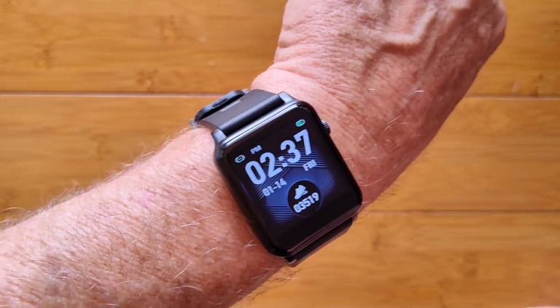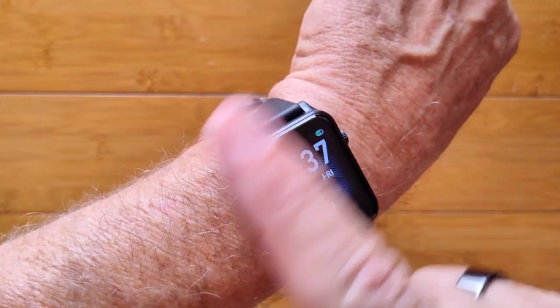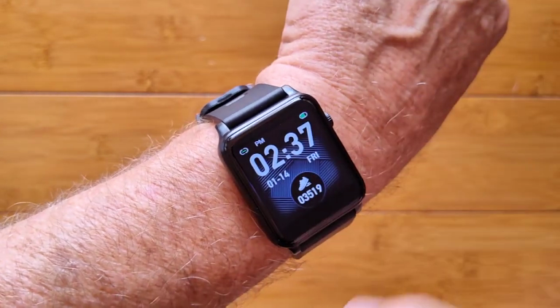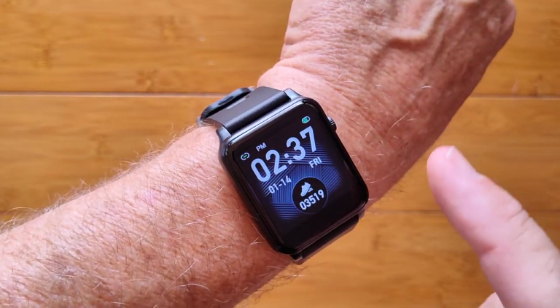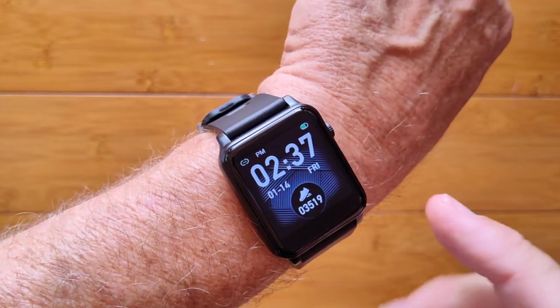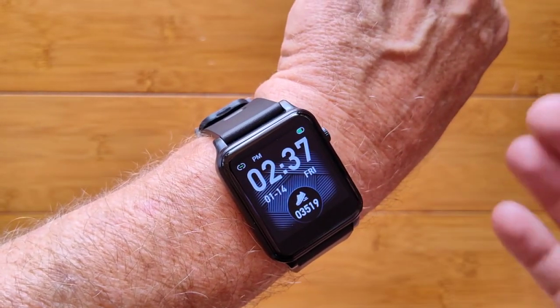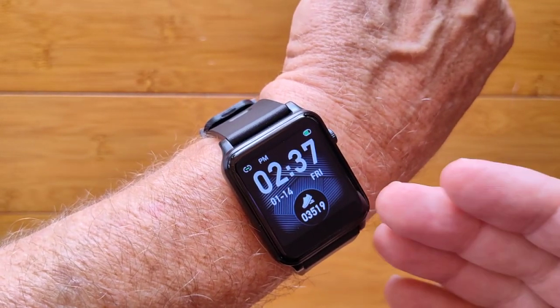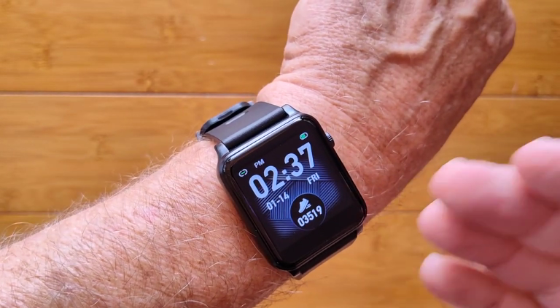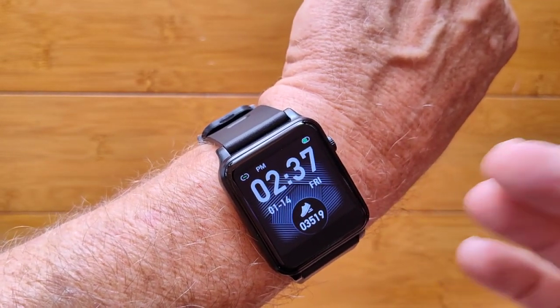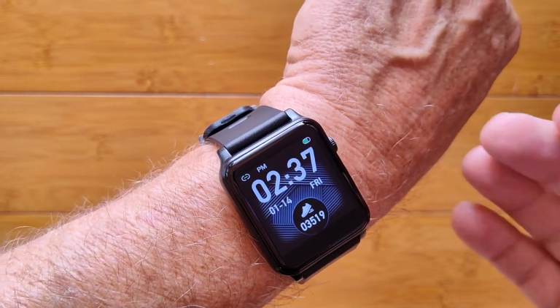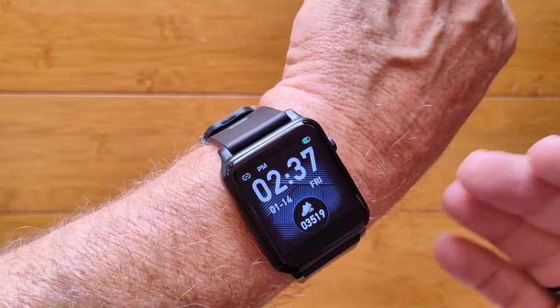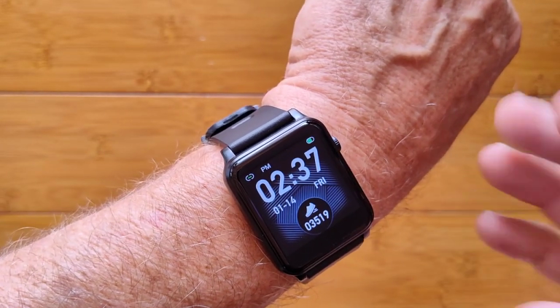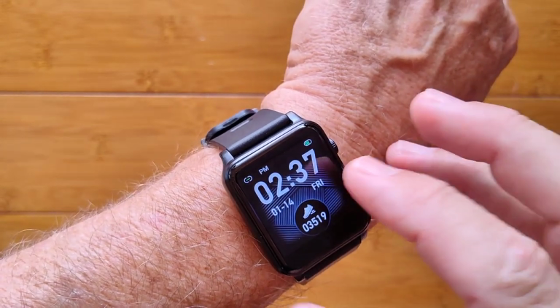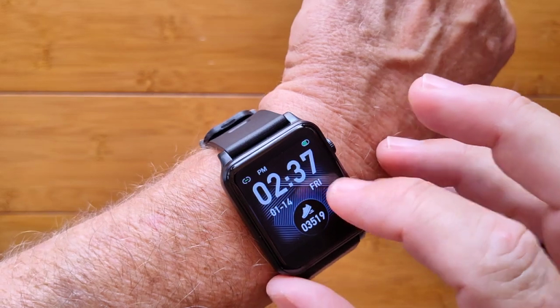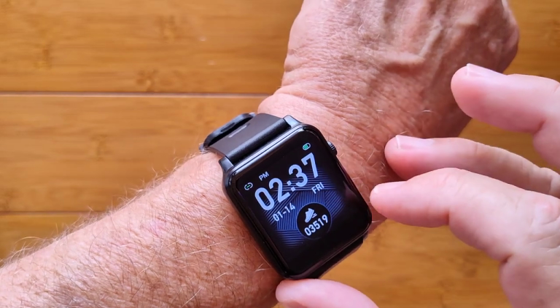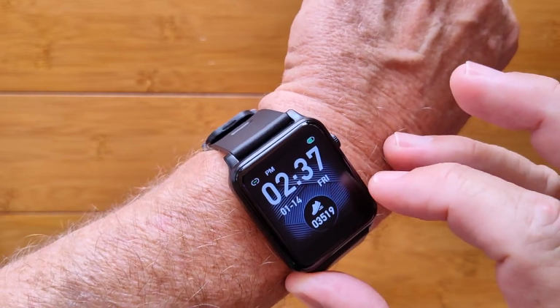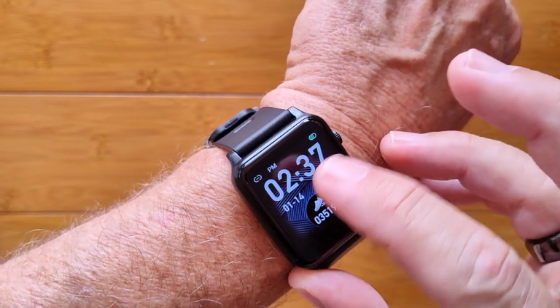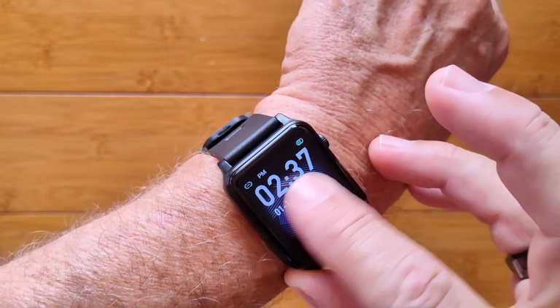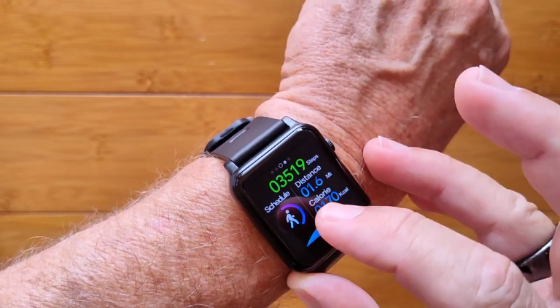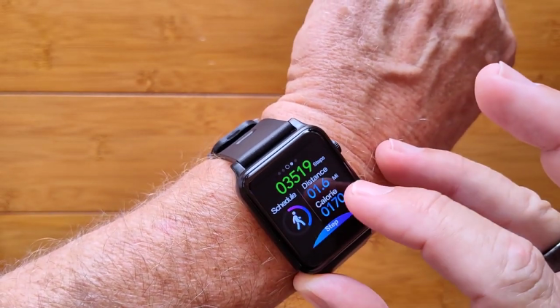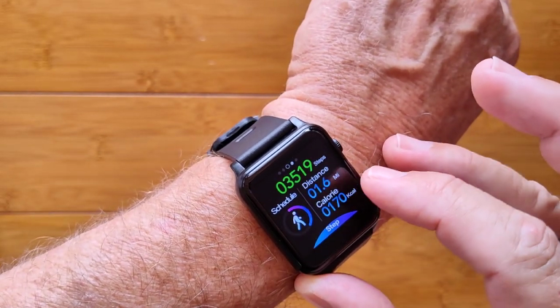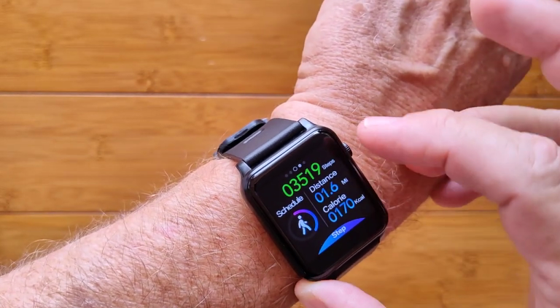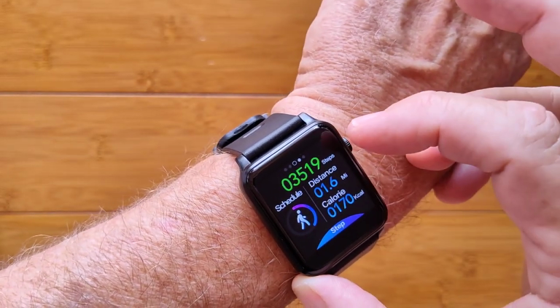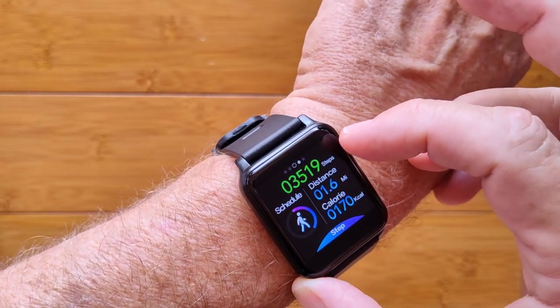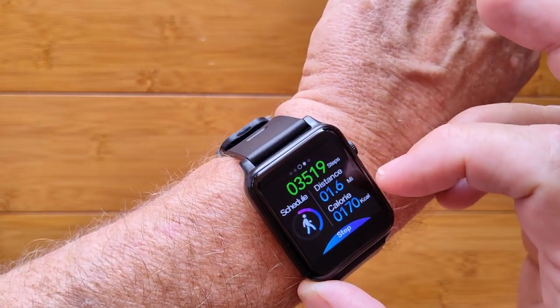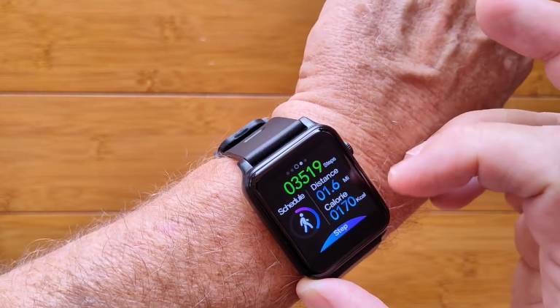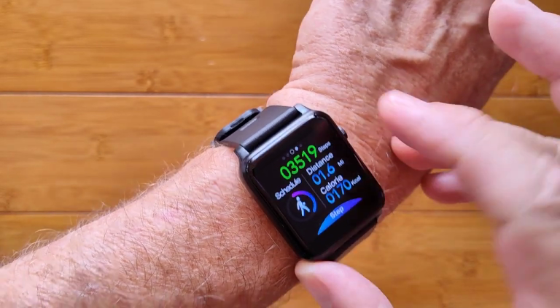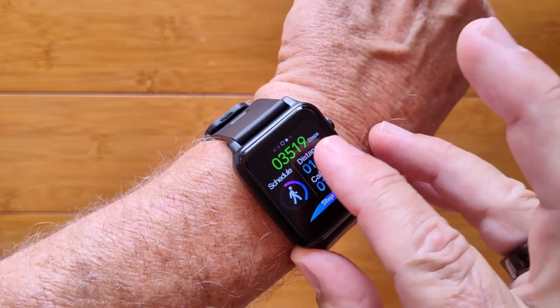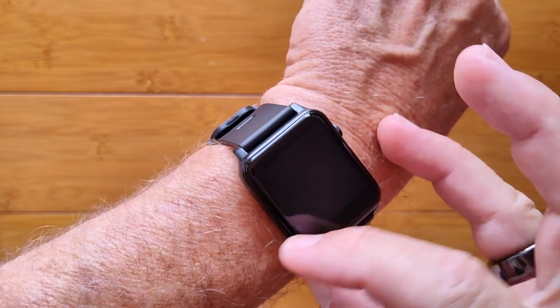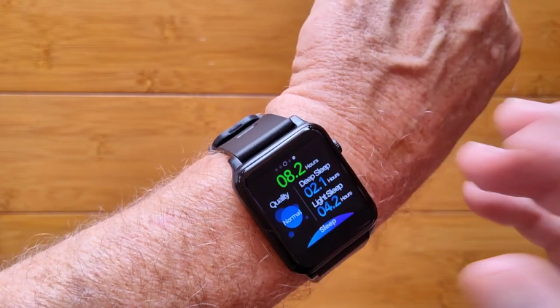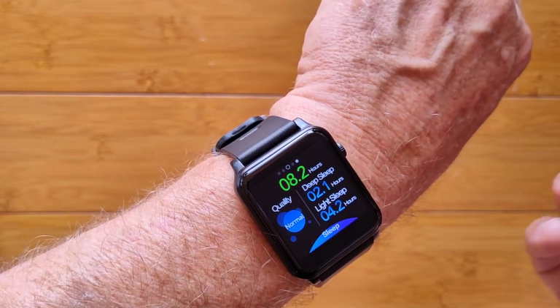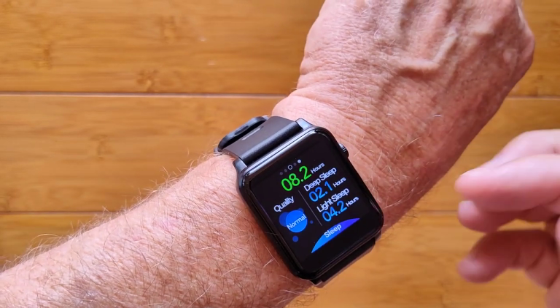It's a square version of the SW11, which we've reviewed before. It's got lots of different activities in it: step count, distance traveled, and calories burned.